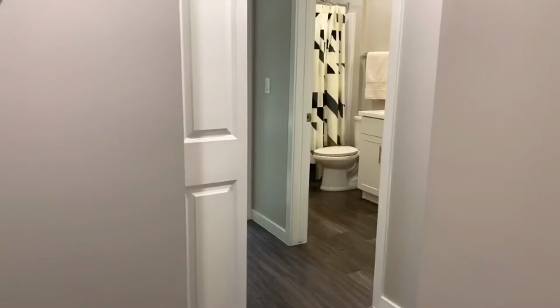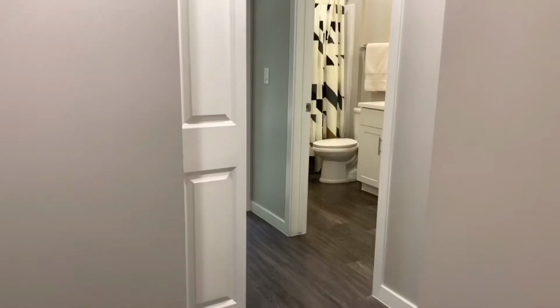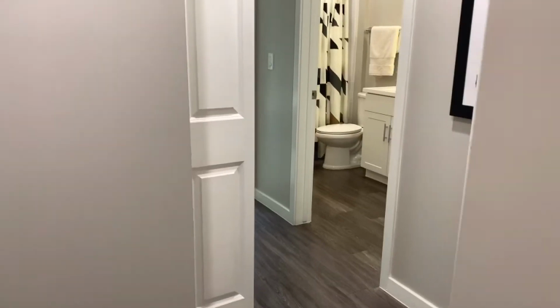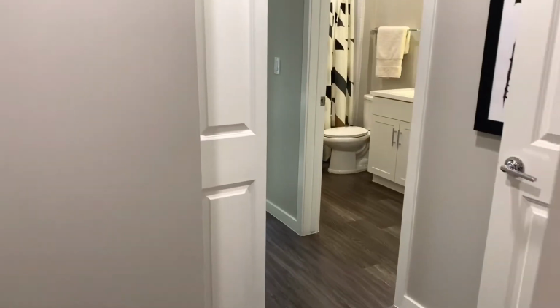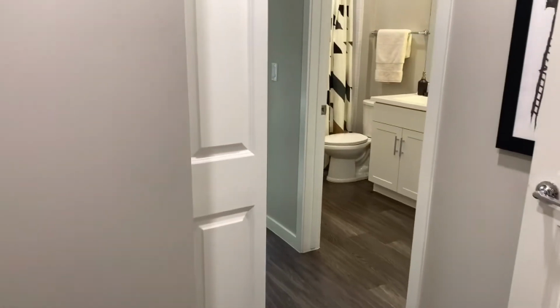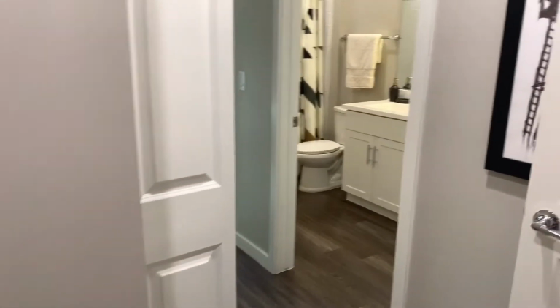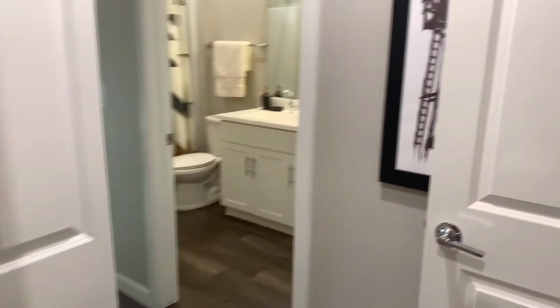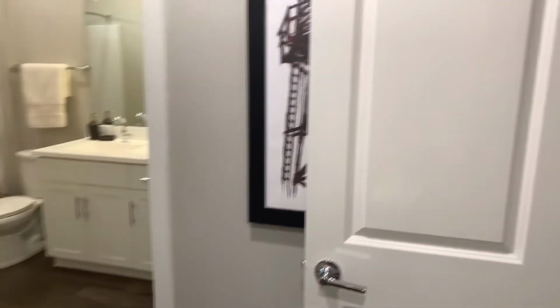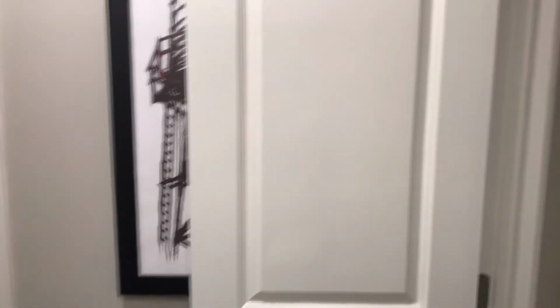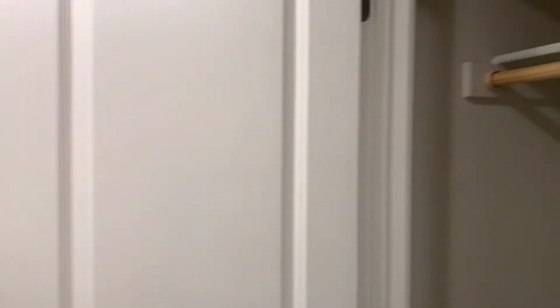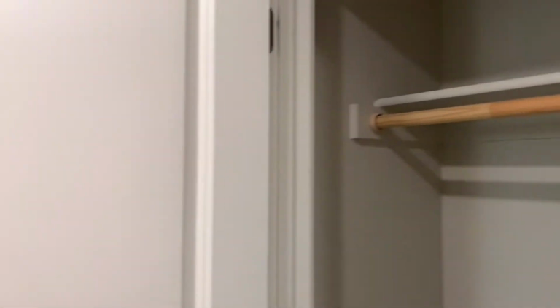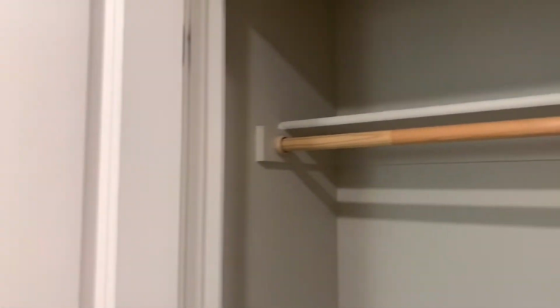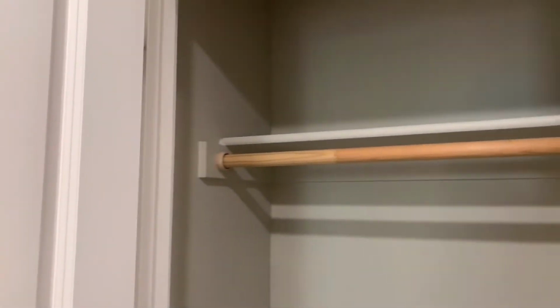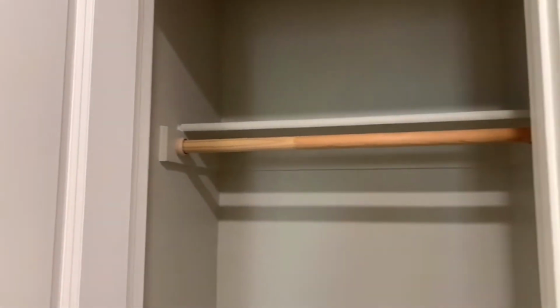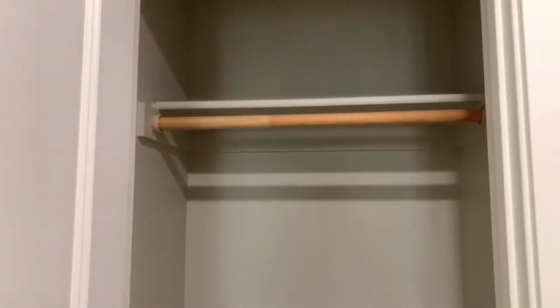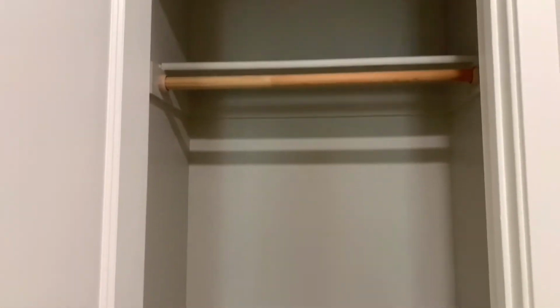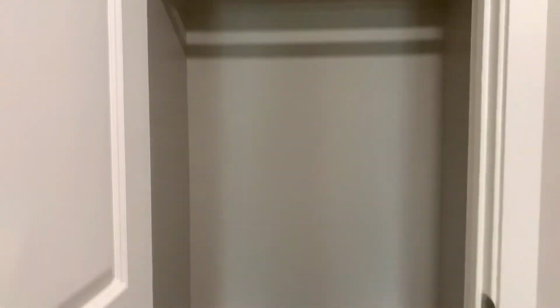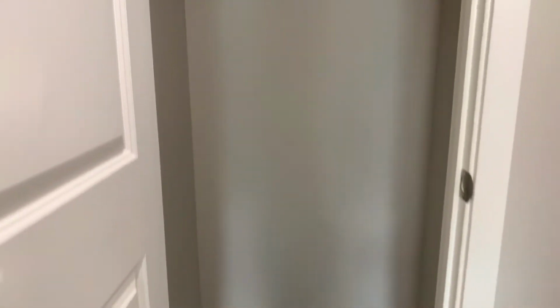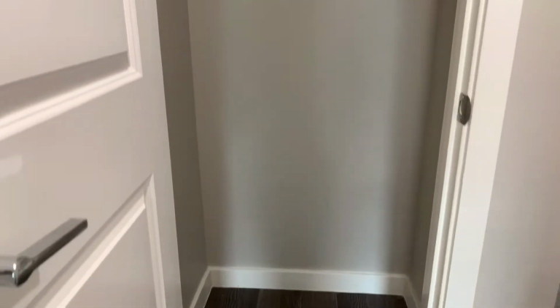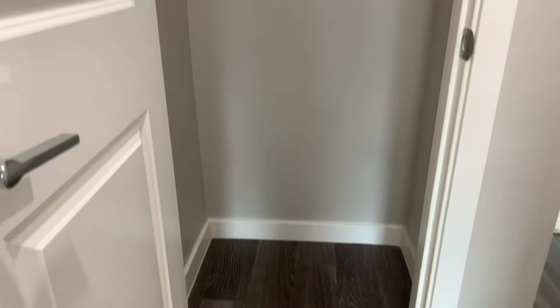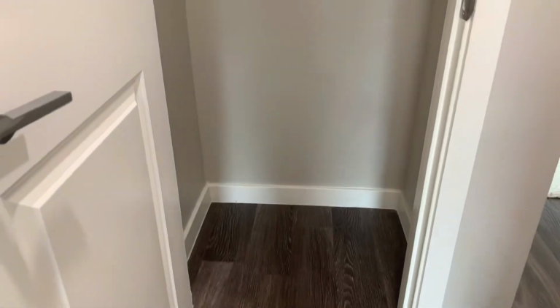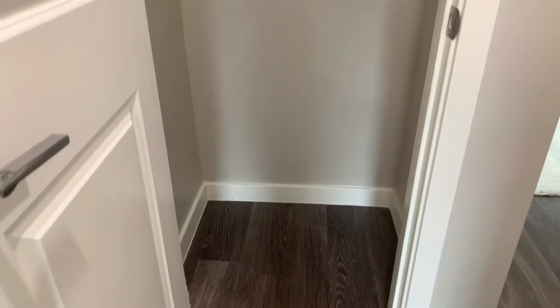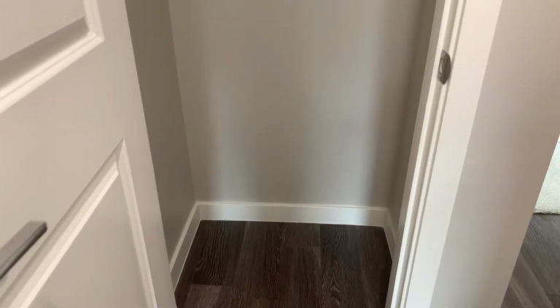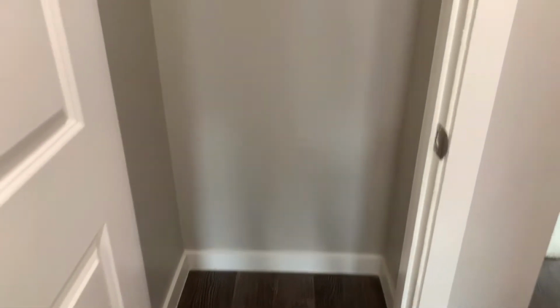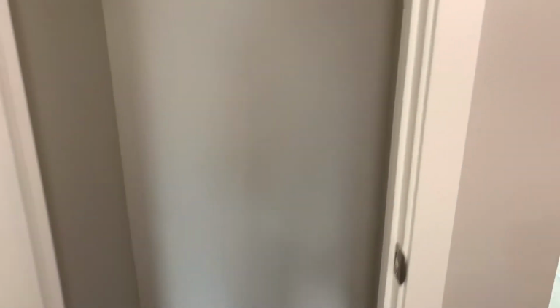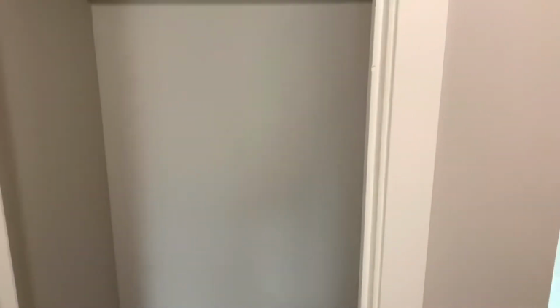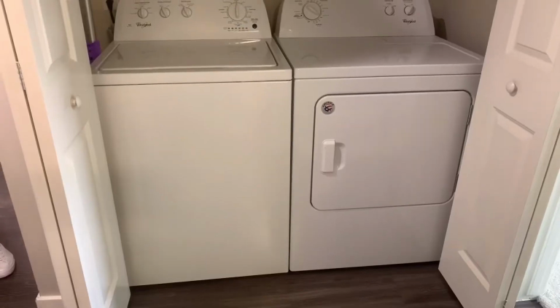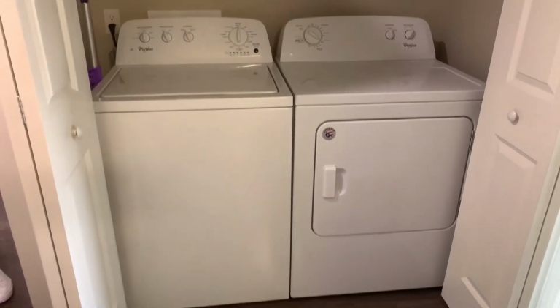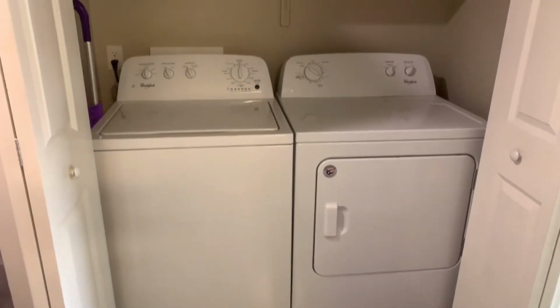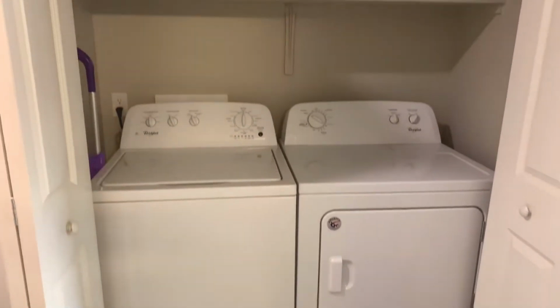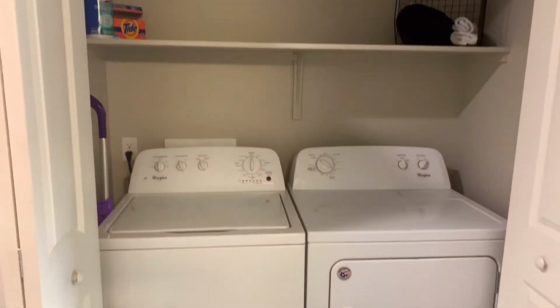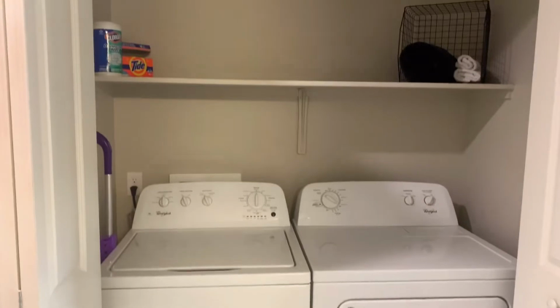Leaving the master bedroom, you'll find another additional storage area here. In the hallway, you'll find your full-size washer and dryer.